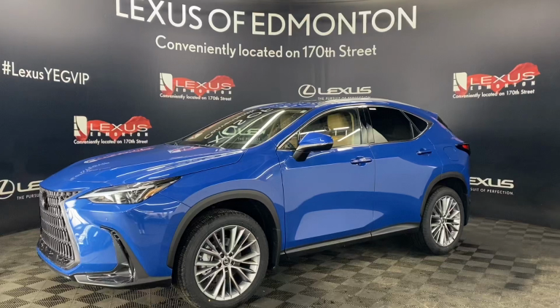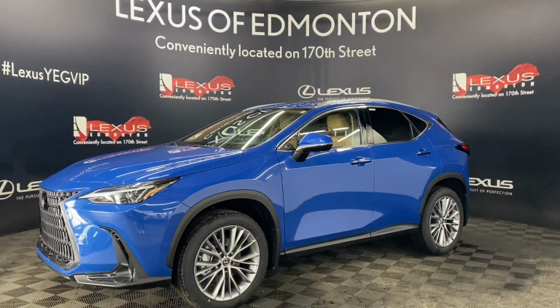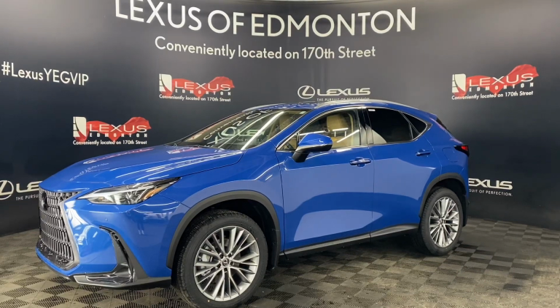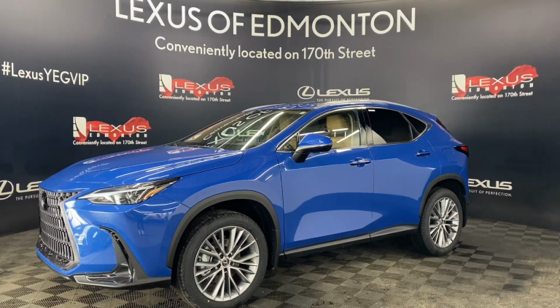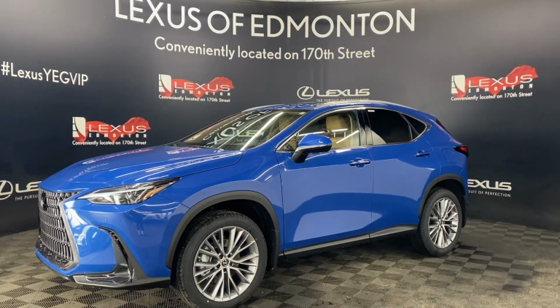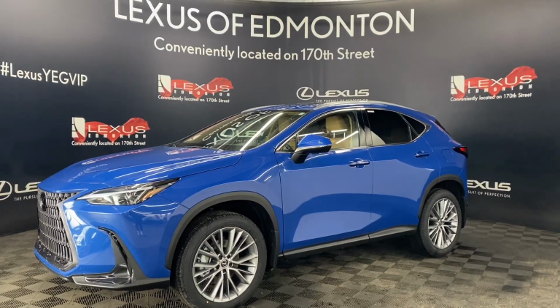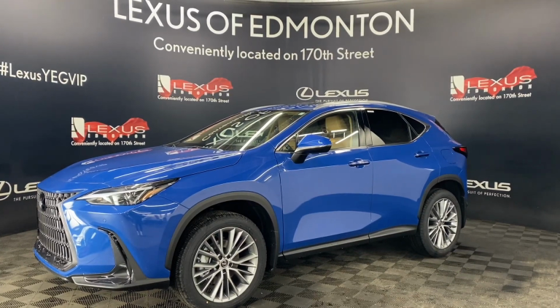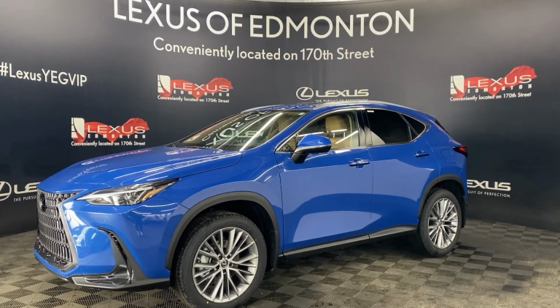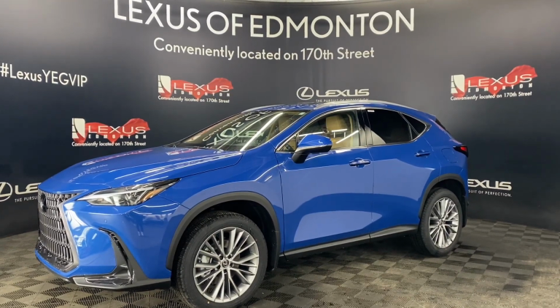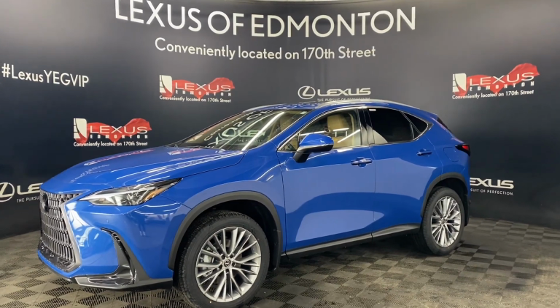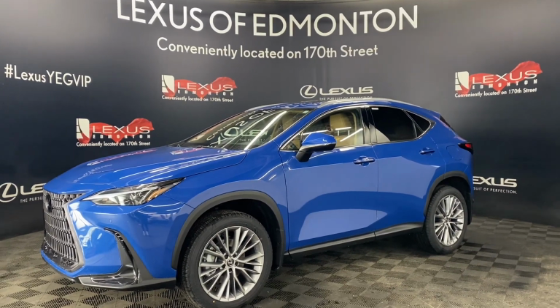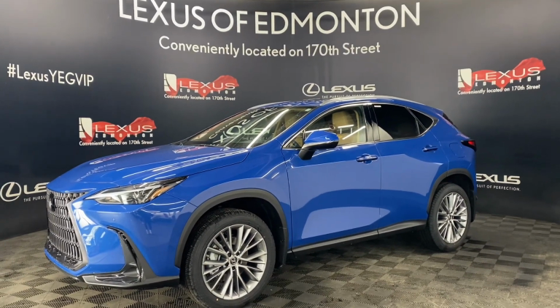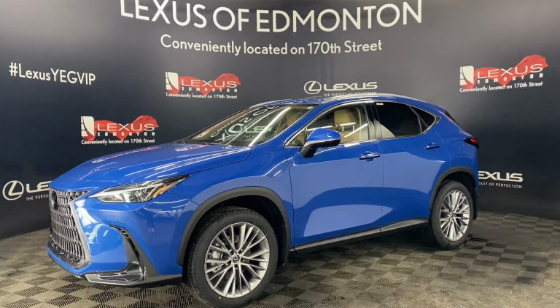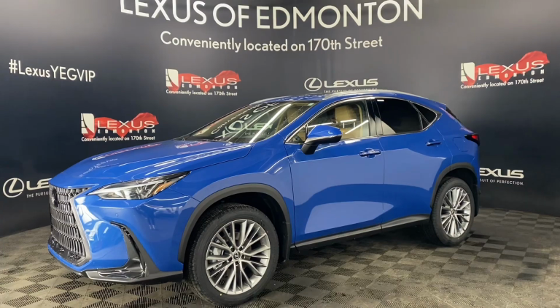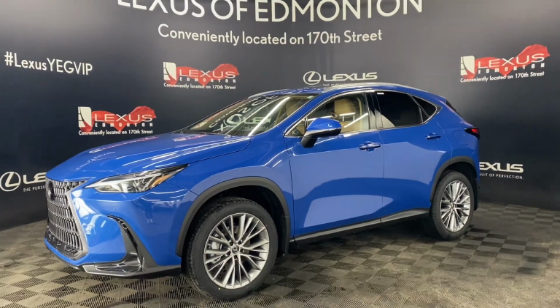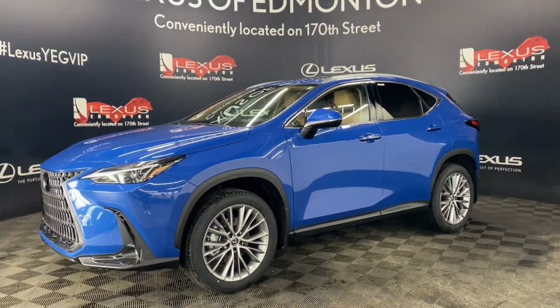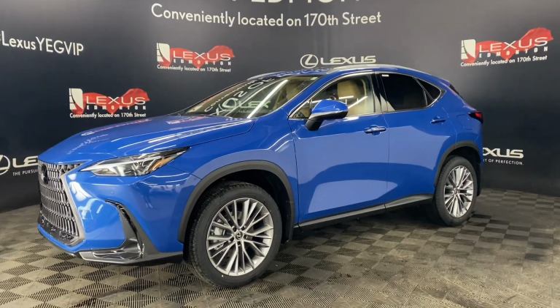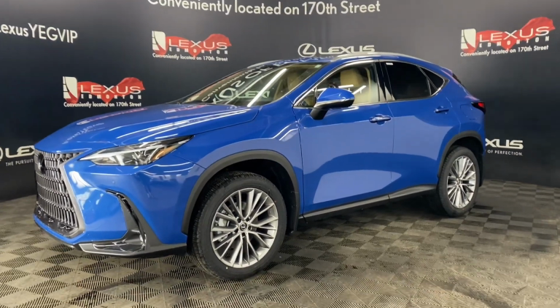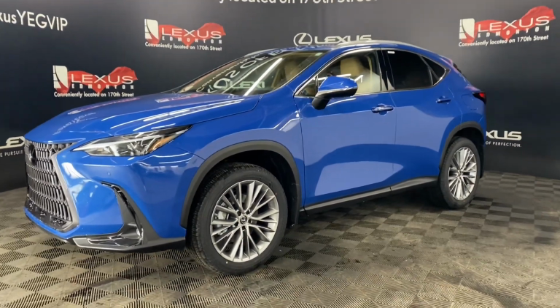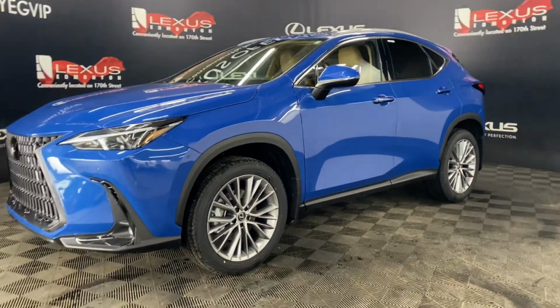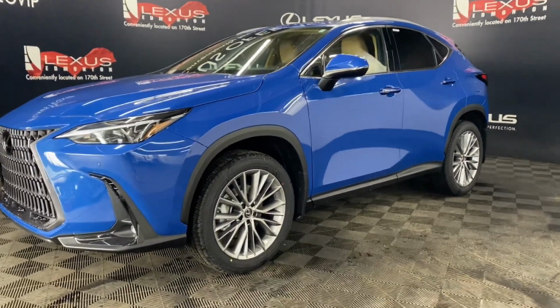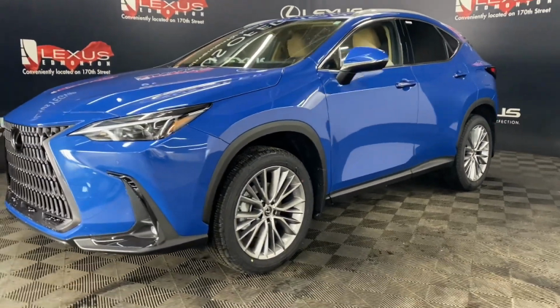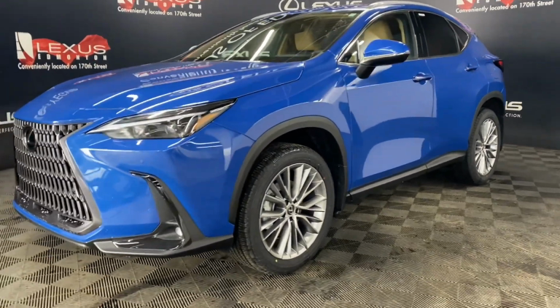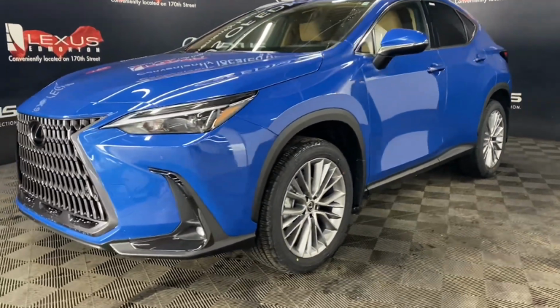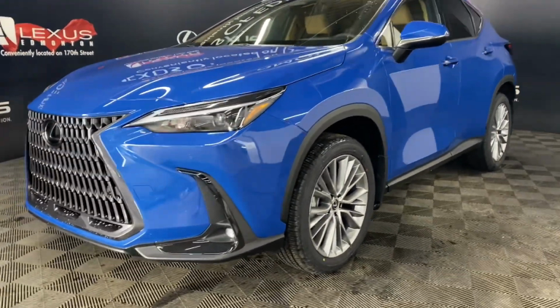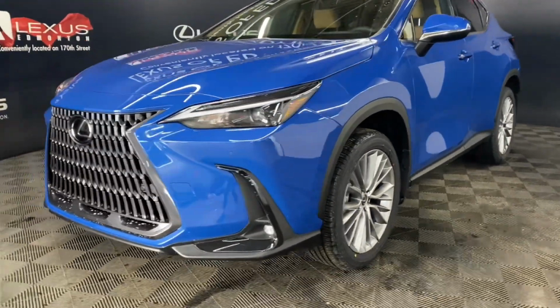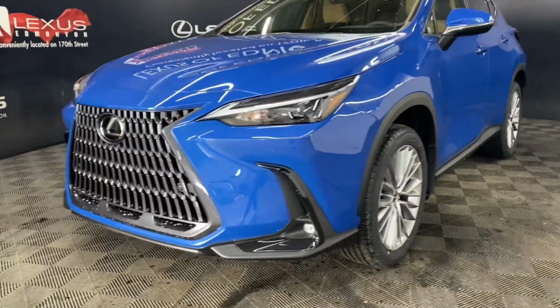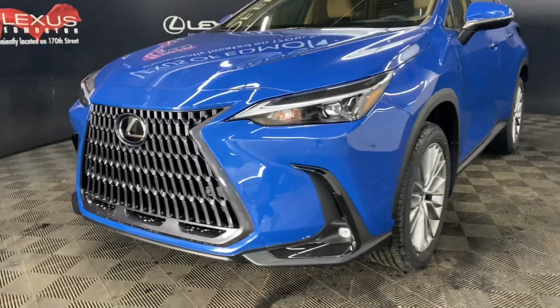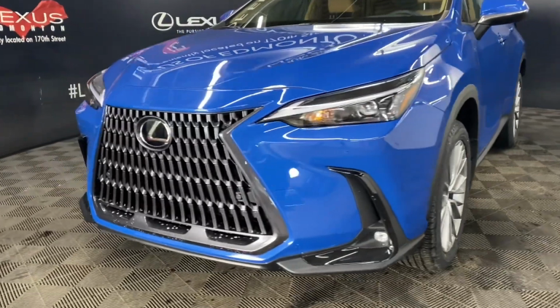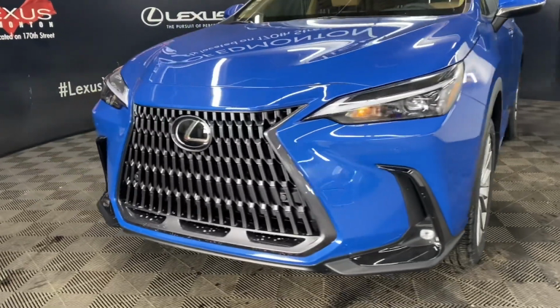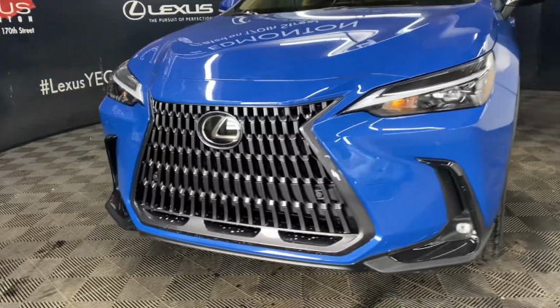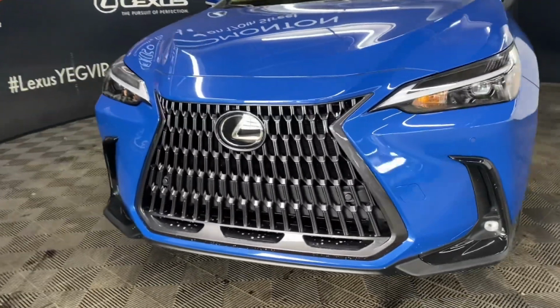Welcome to Lexus Edmonton, located off 111th Avenue and 170th Street. Today we are looking at a 2023 Lexus NX 350 Ultra Premium Package in the color Gratian Water.